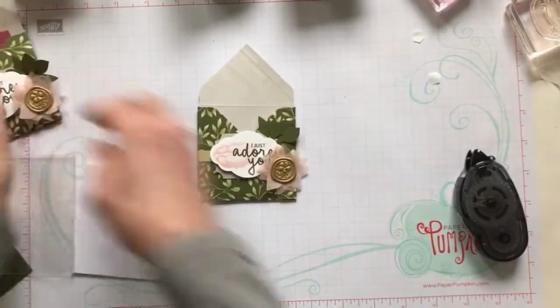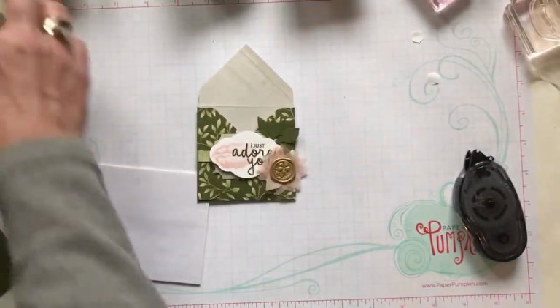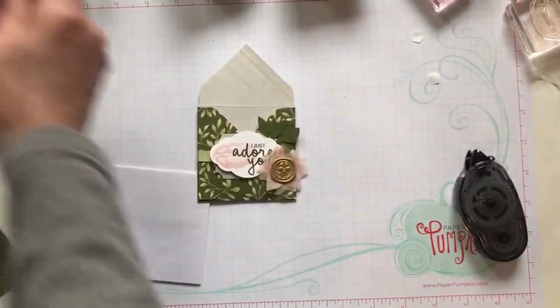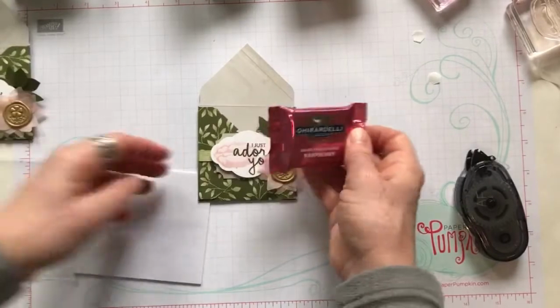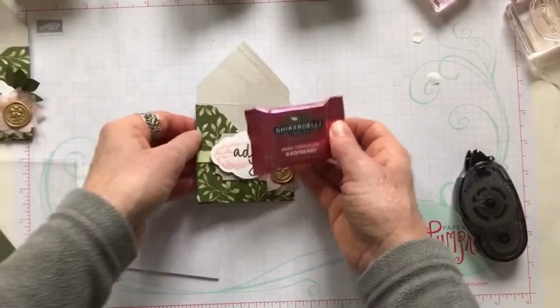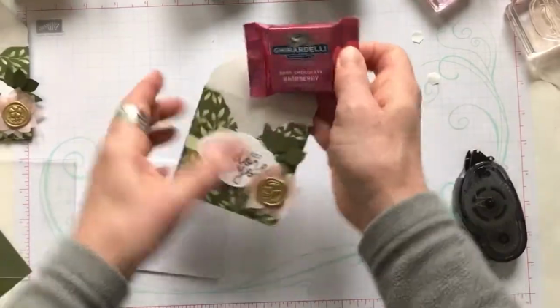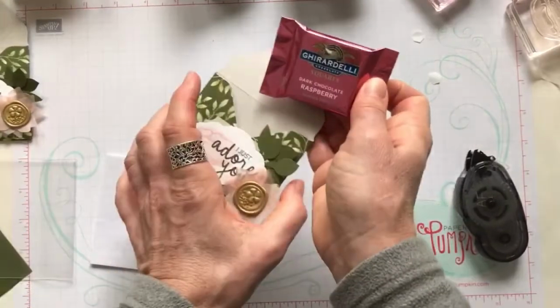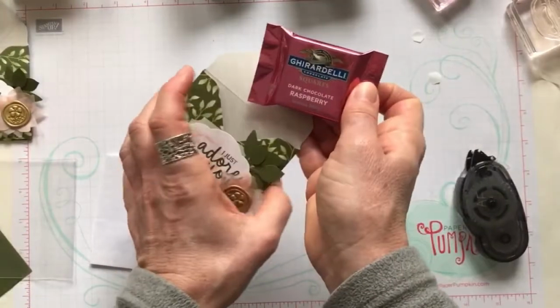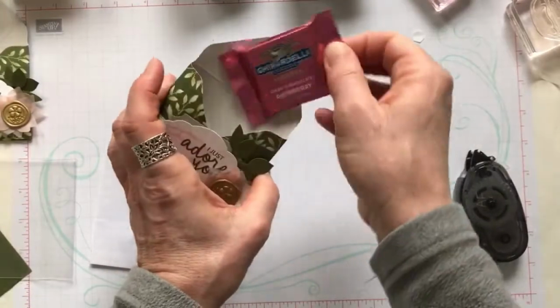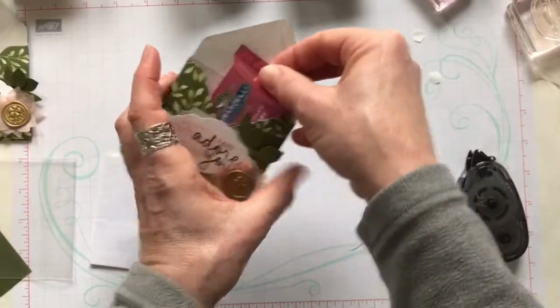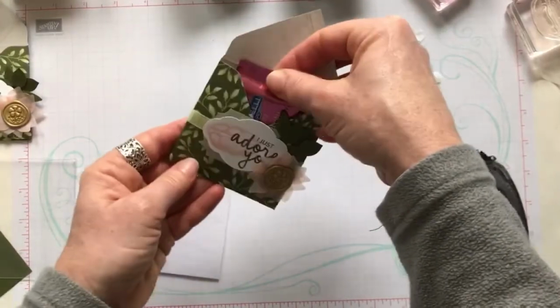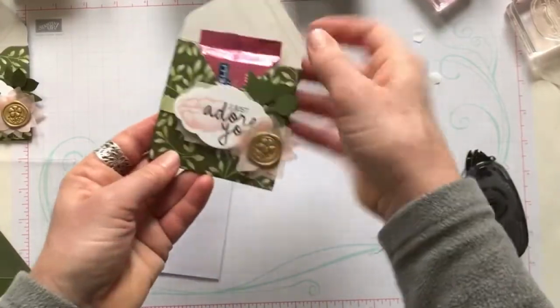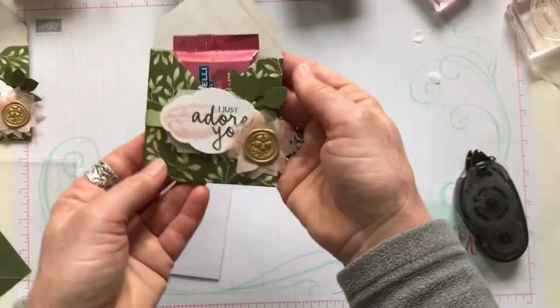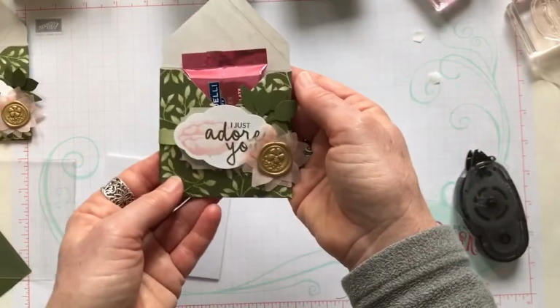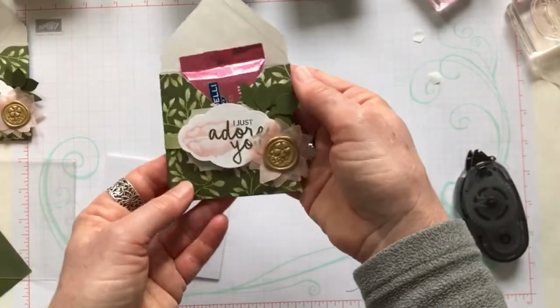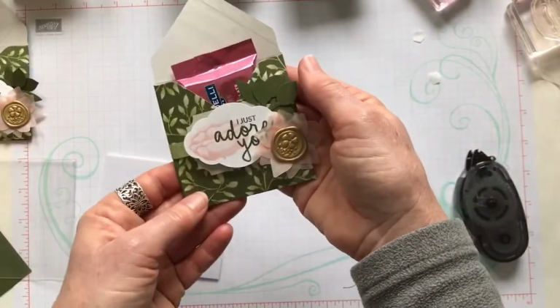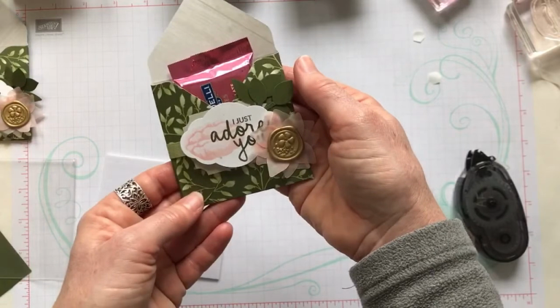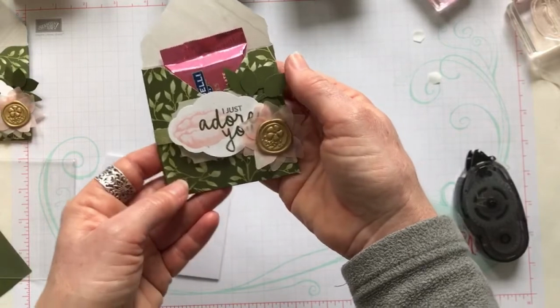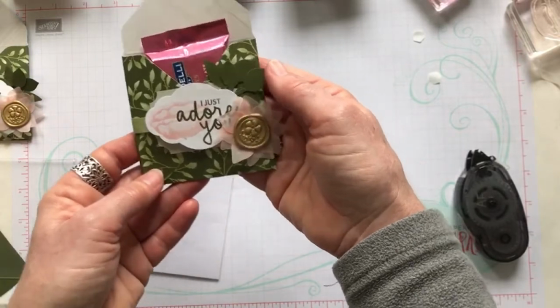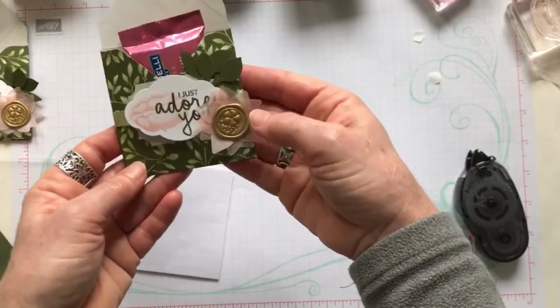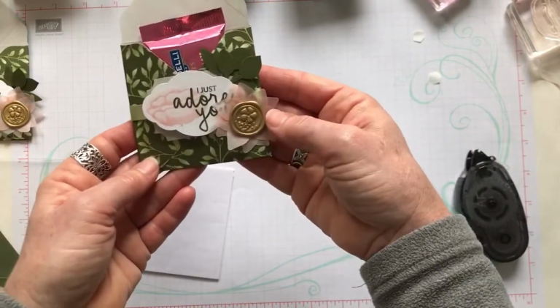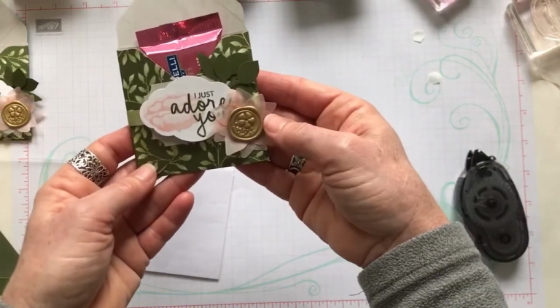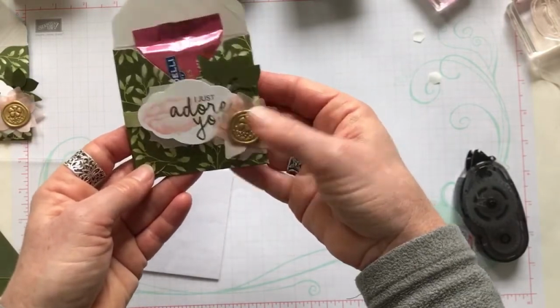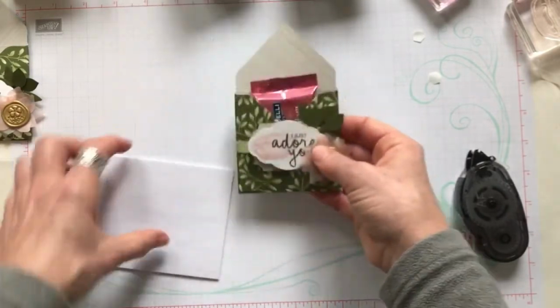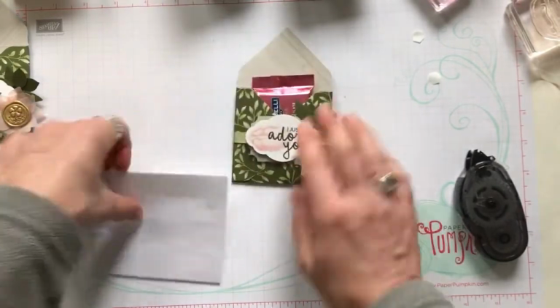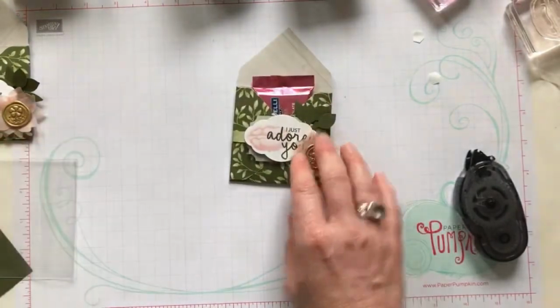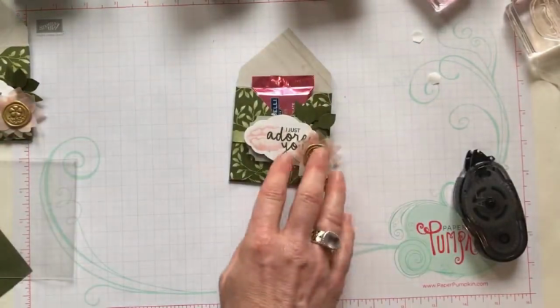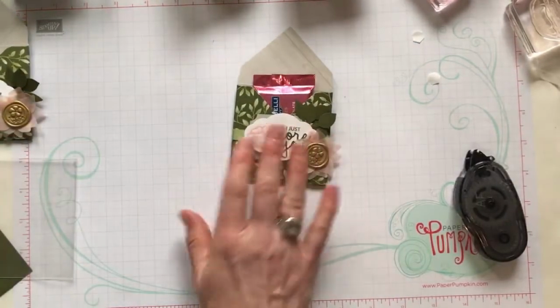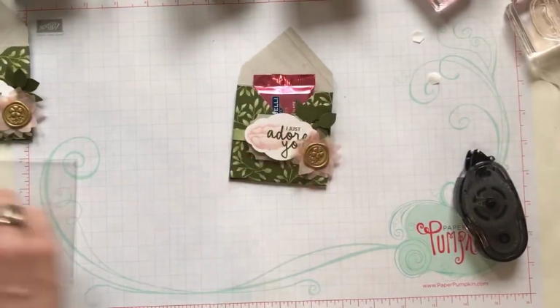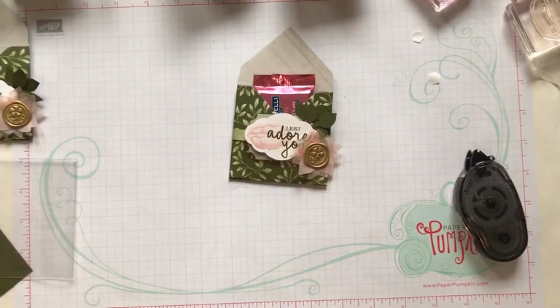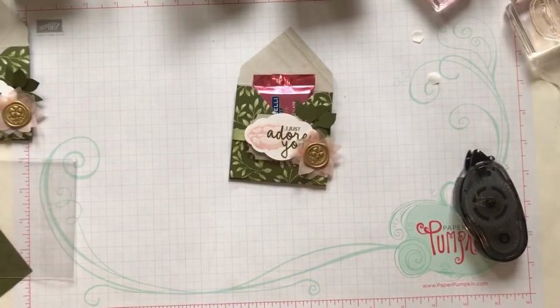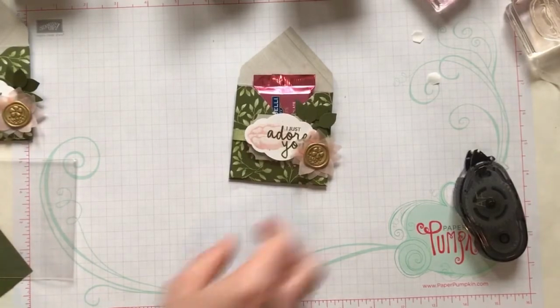And that is it! I'm going to slip the chocolate right in there, and that is your adorable little 'I Just Adore You' treat. I hope you guys enjoyed that project!